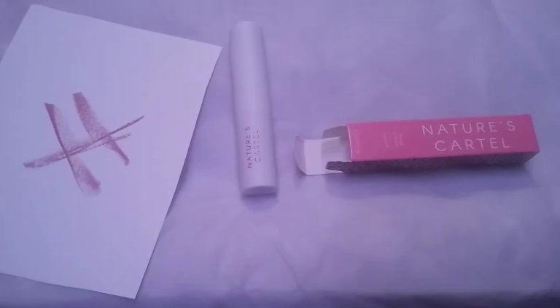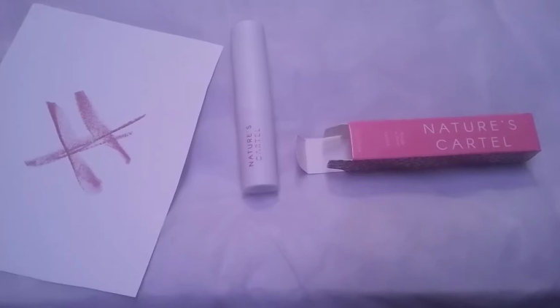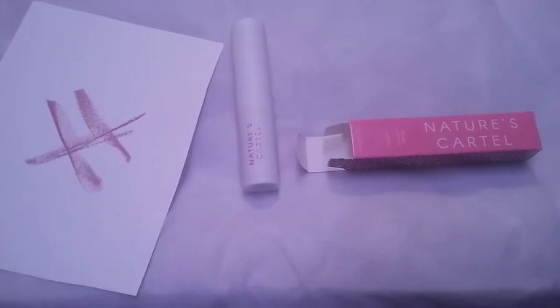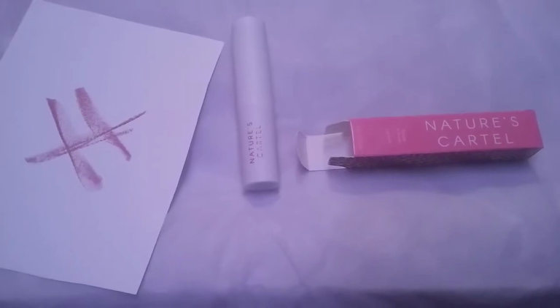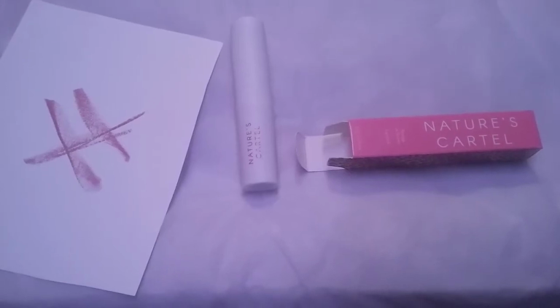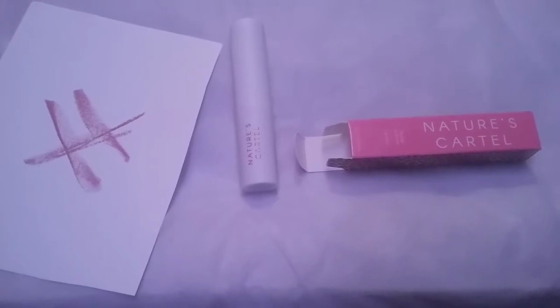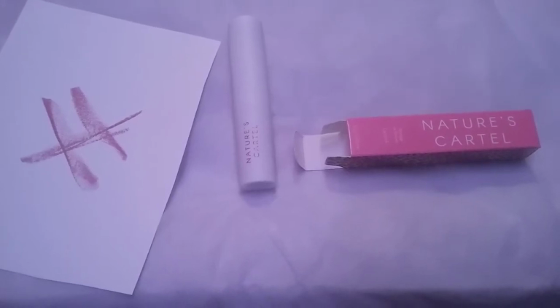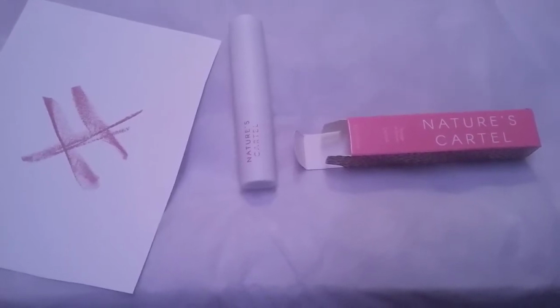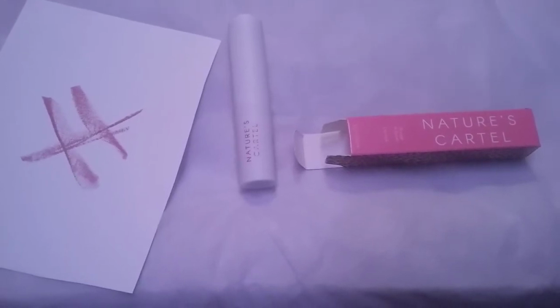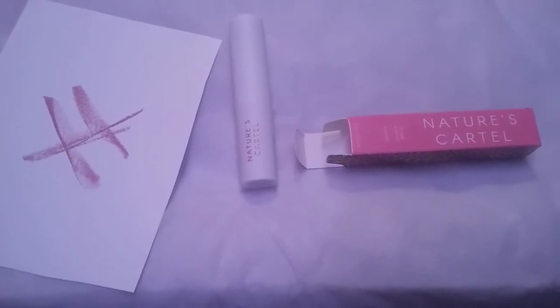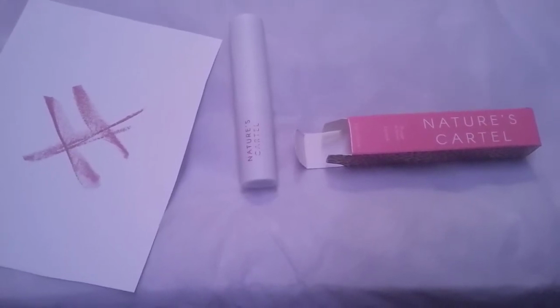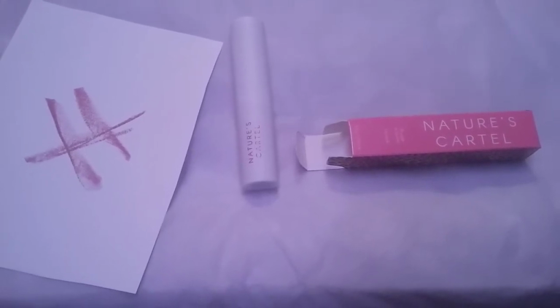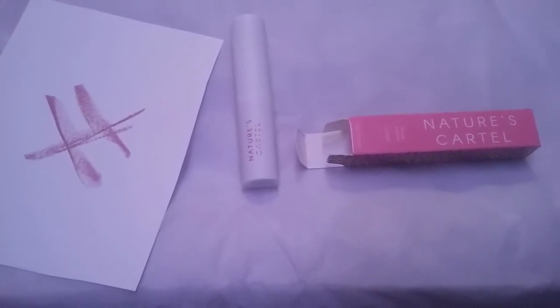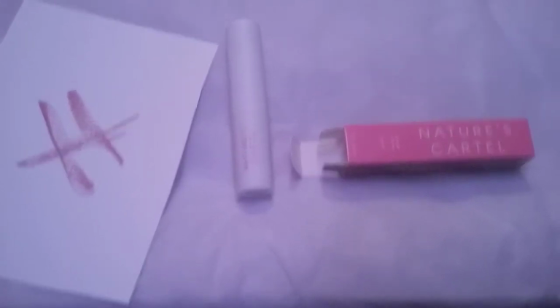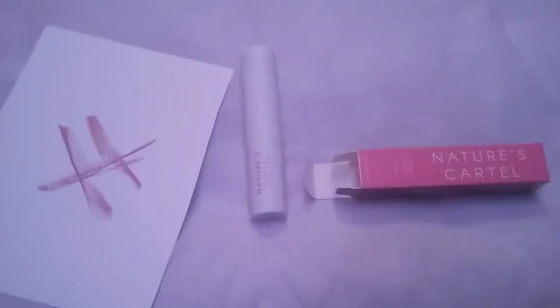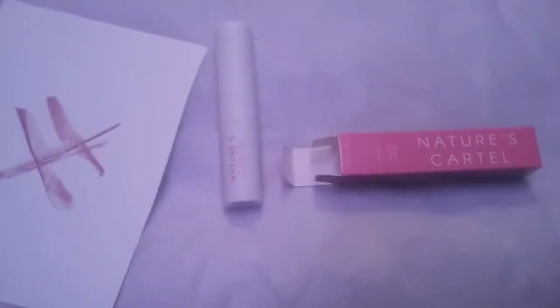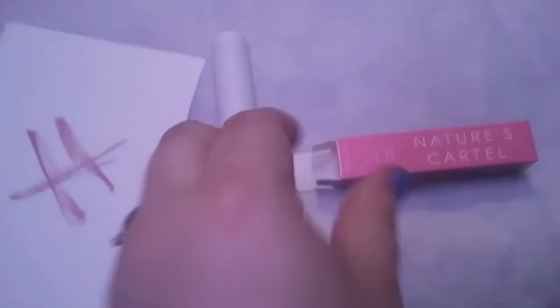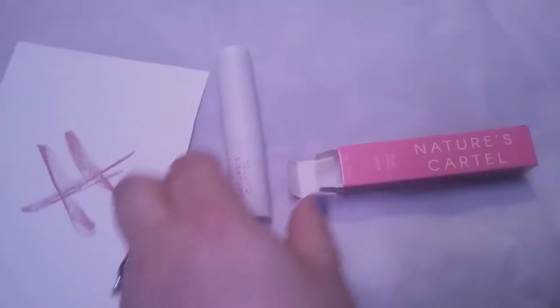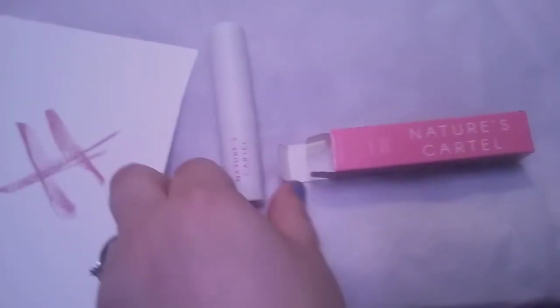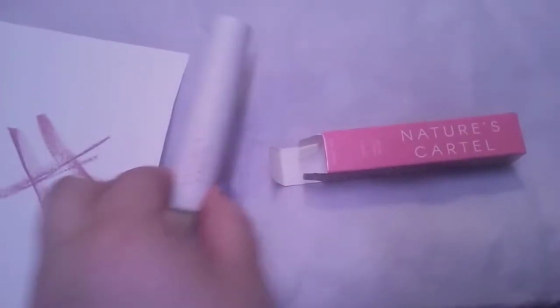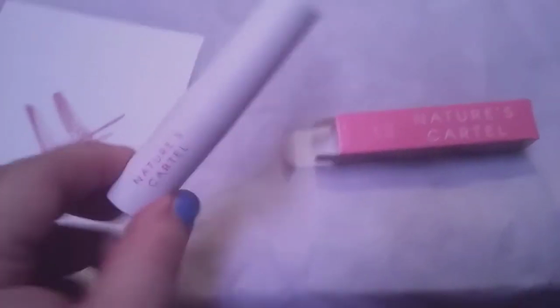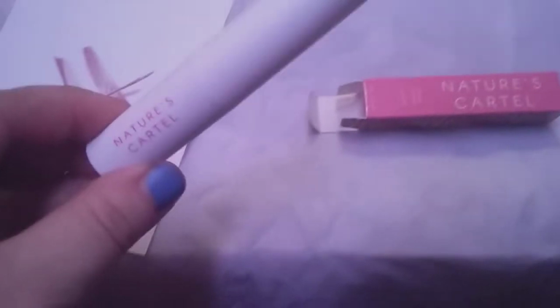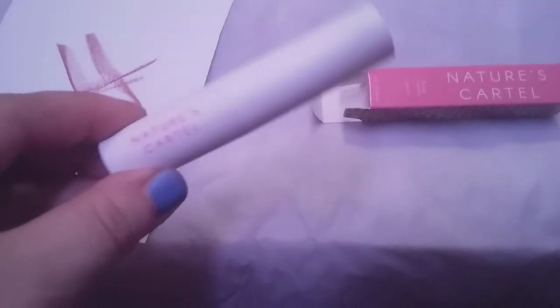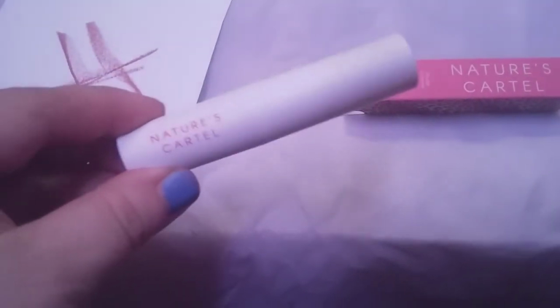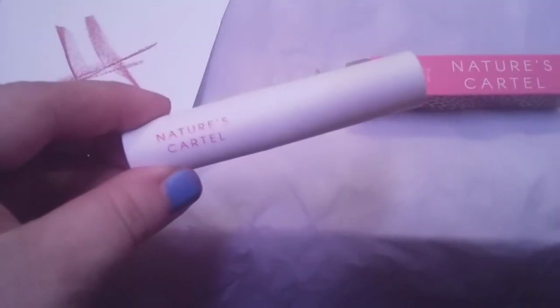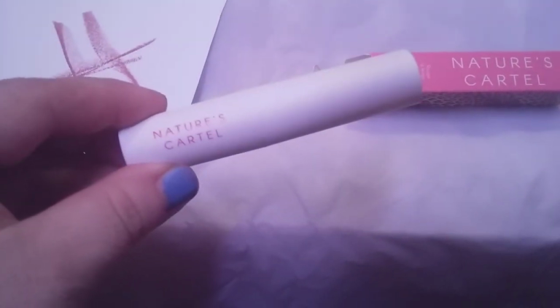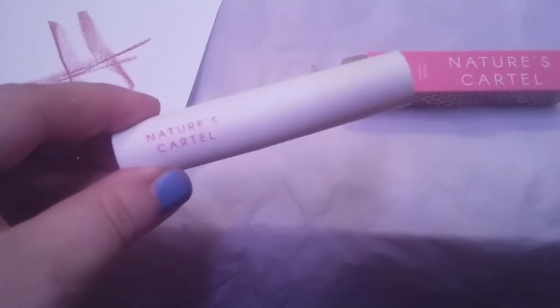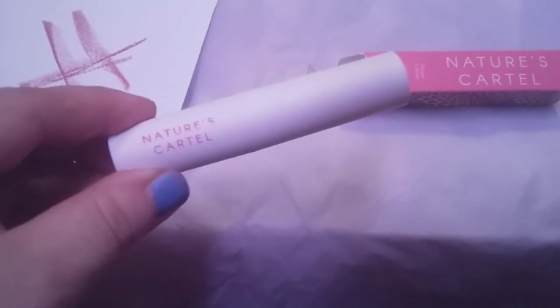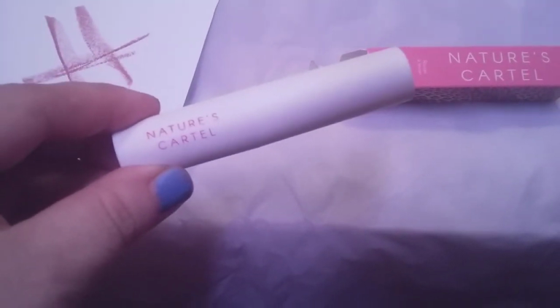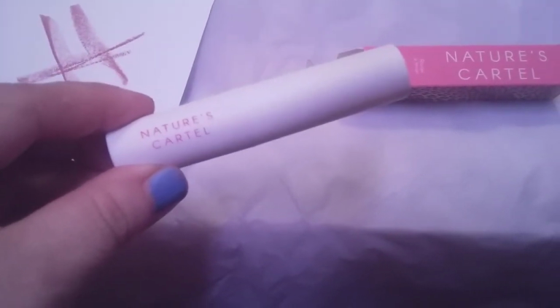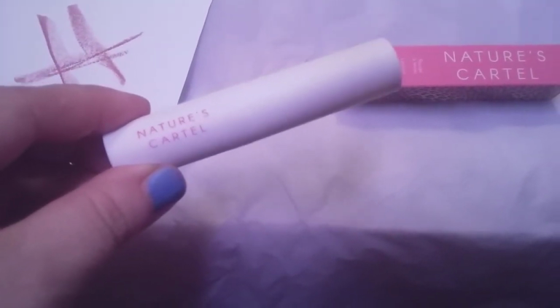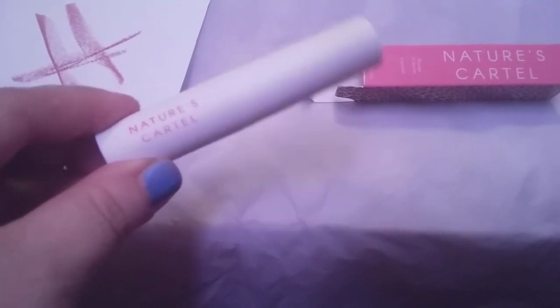Hi friends, family, and folks and newcomers. This is Bridget Earle and this is a review for the Nature Carlin lipstick.